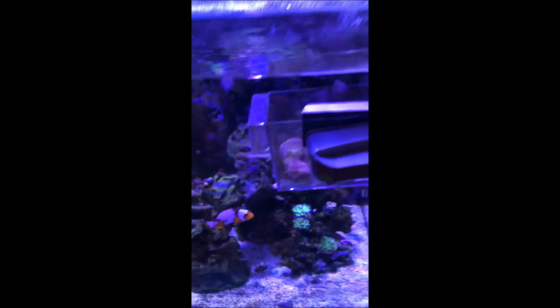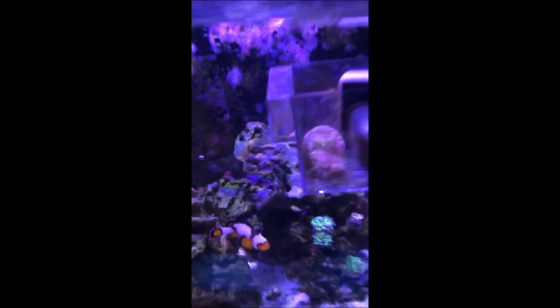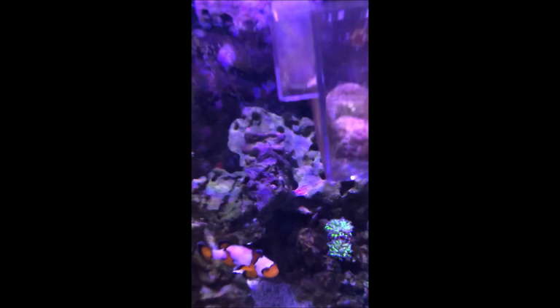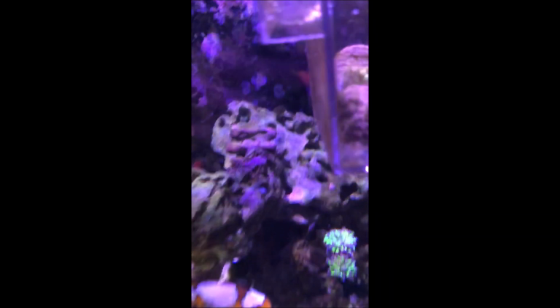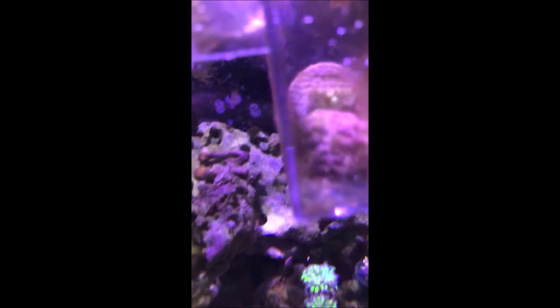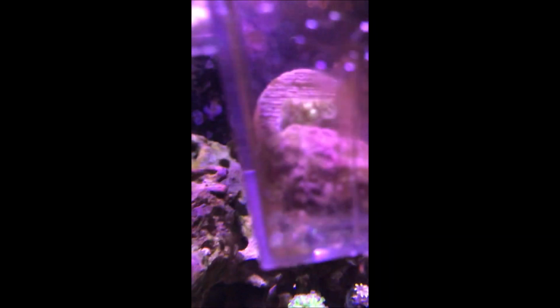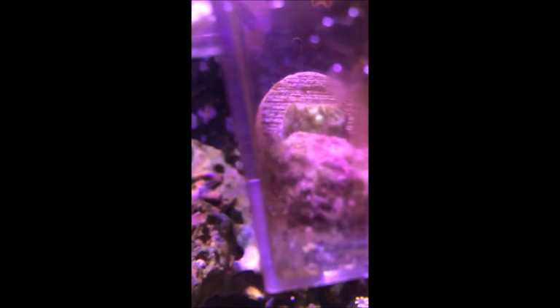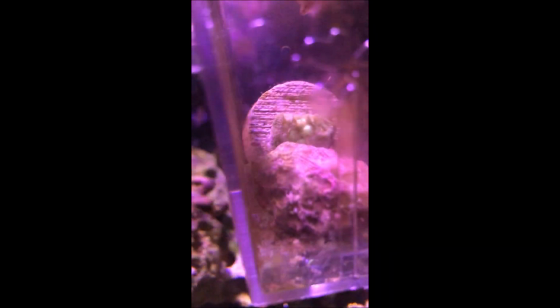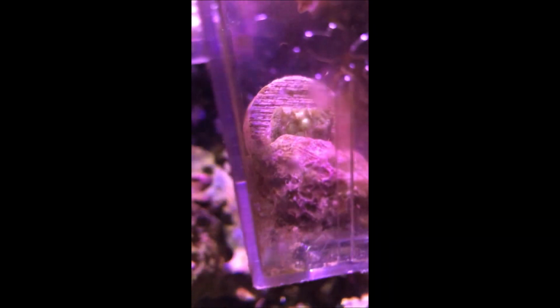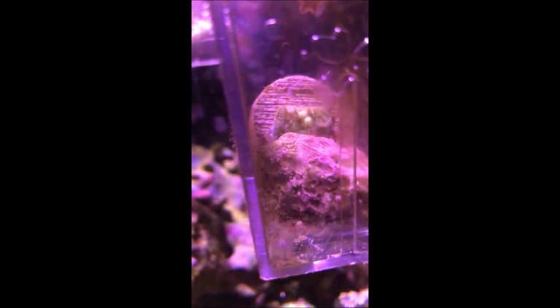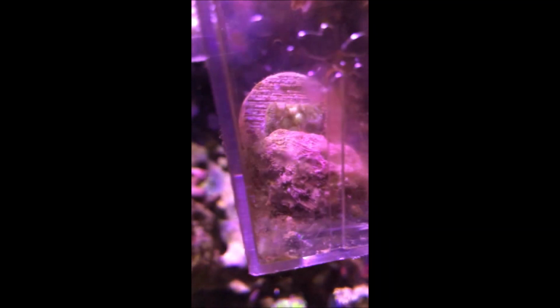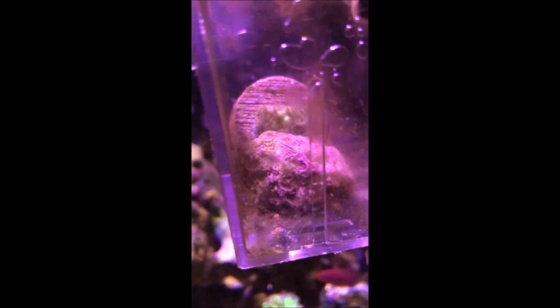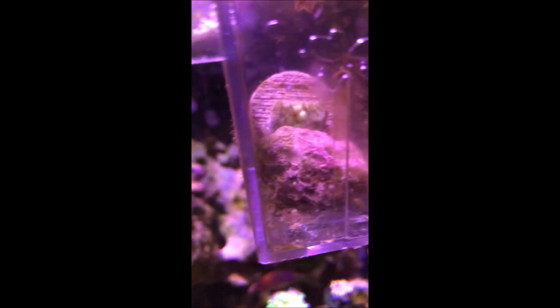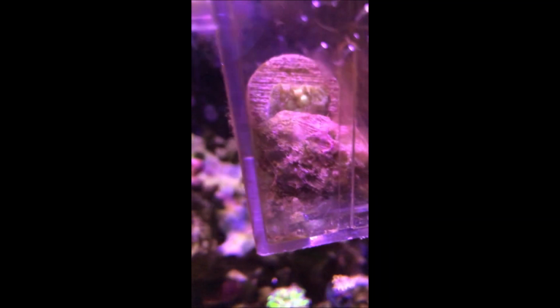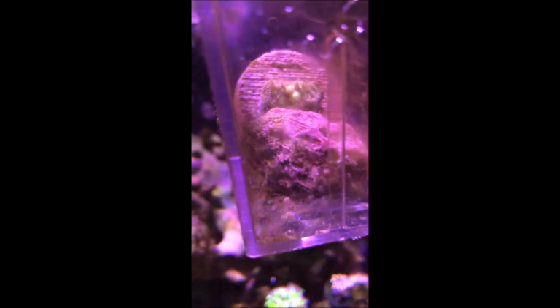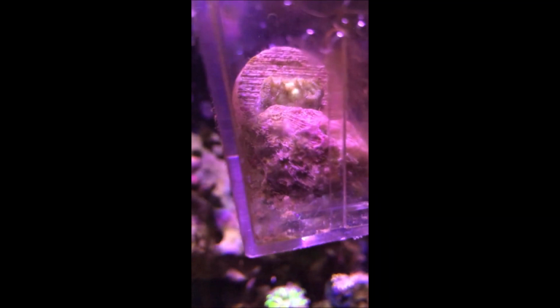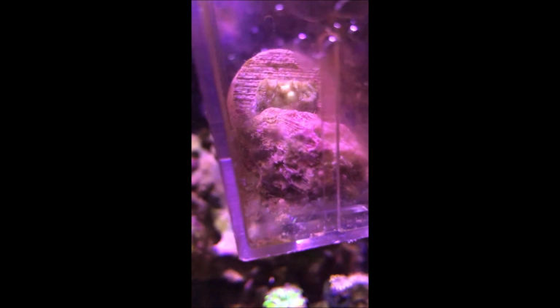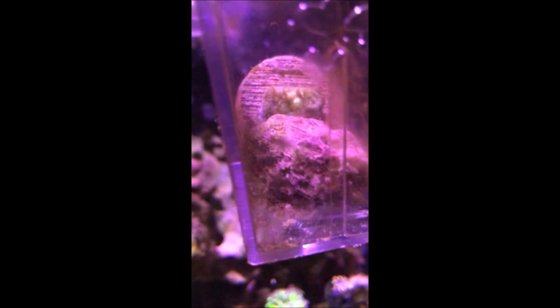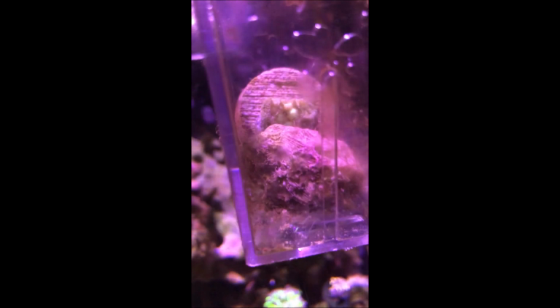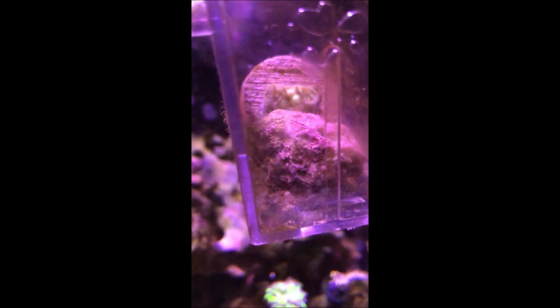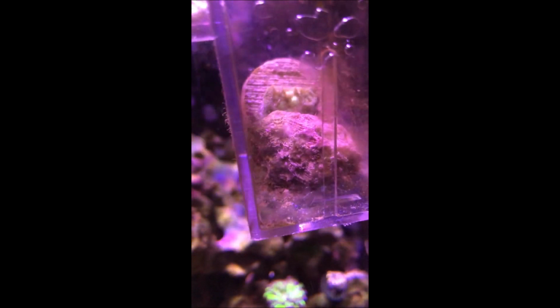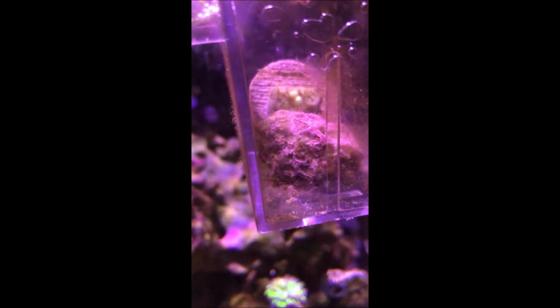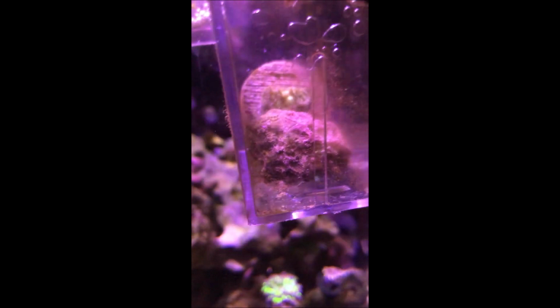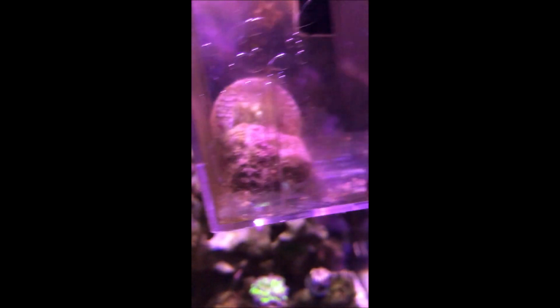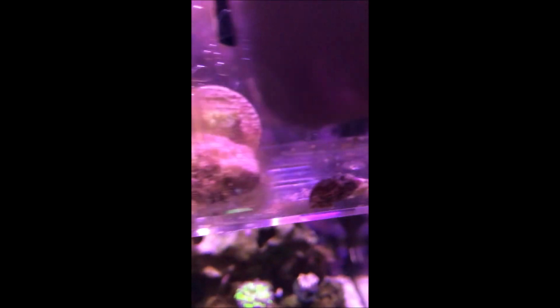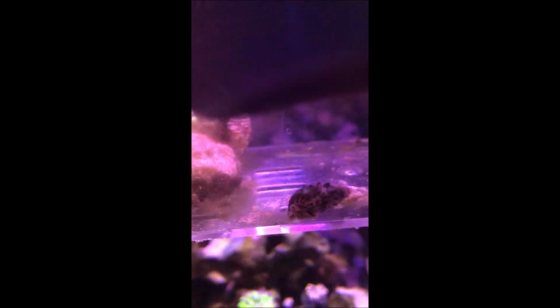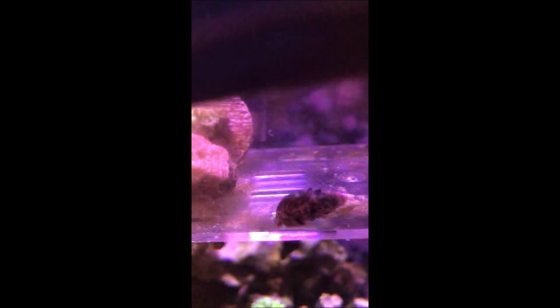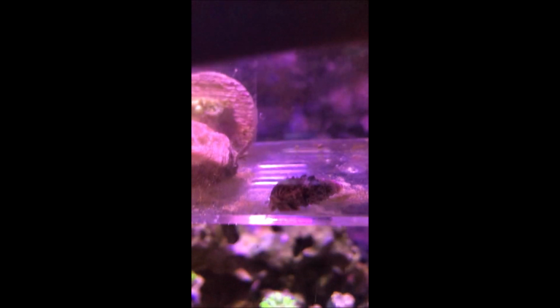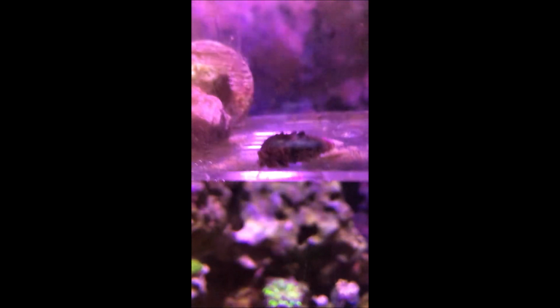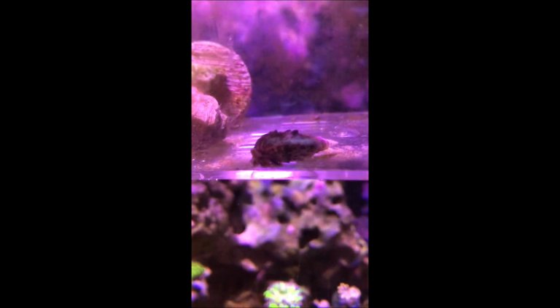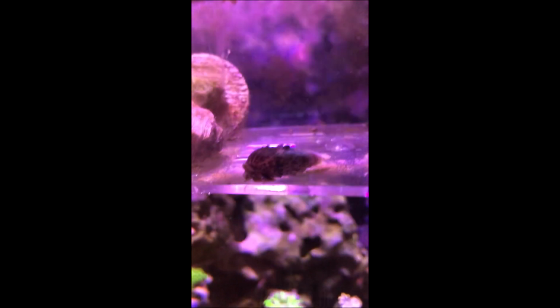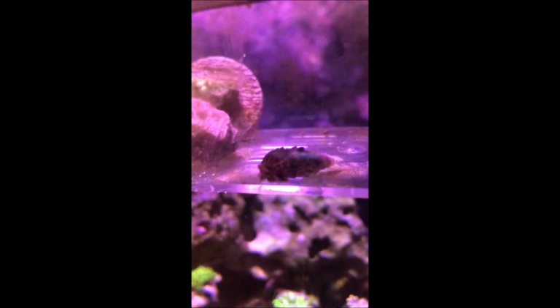What is up guys, welcome back to another video of Future Aquariums, Nathan here, and today I'm going to be walking through how to do a hydrogen peroxide dip for corals.